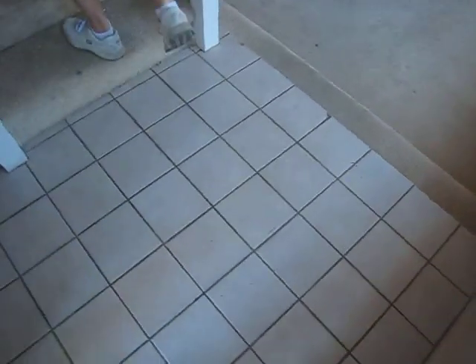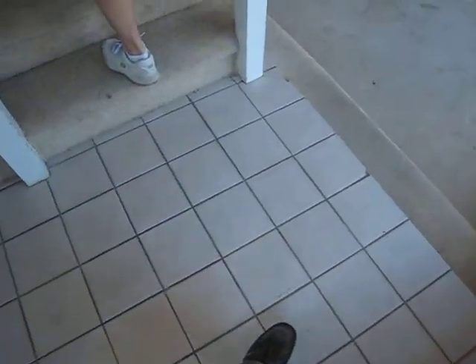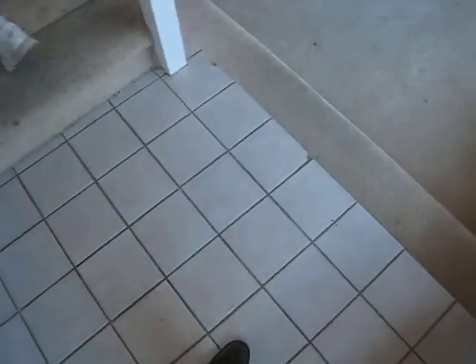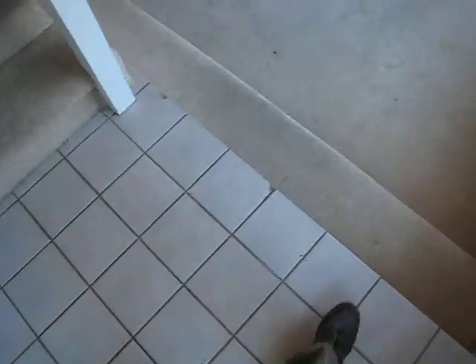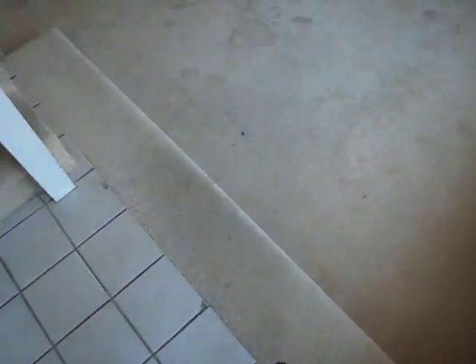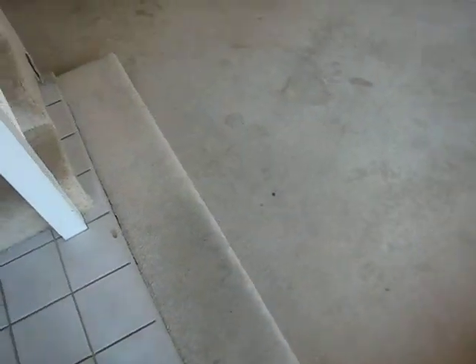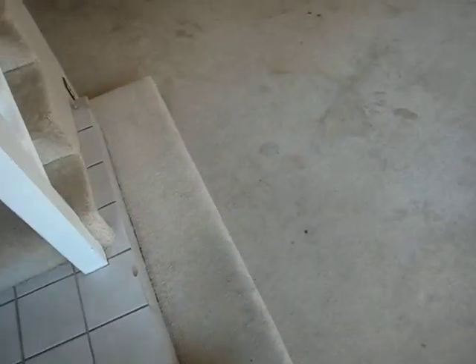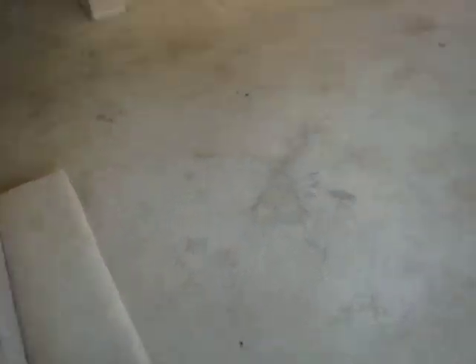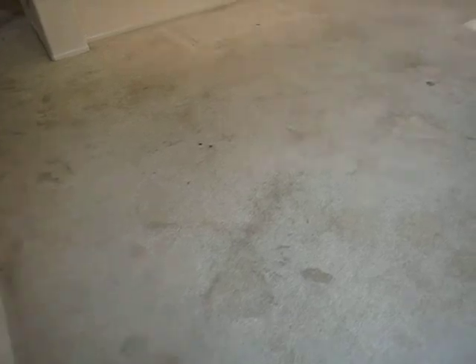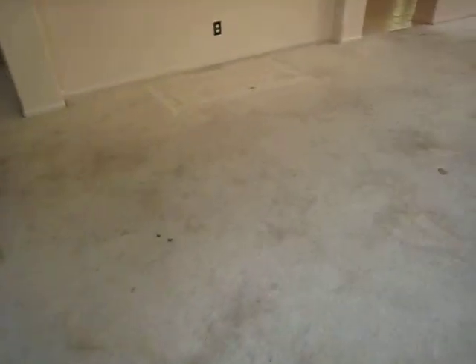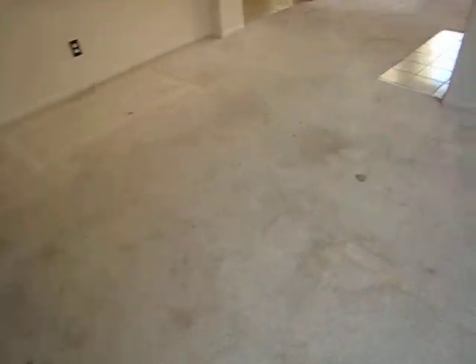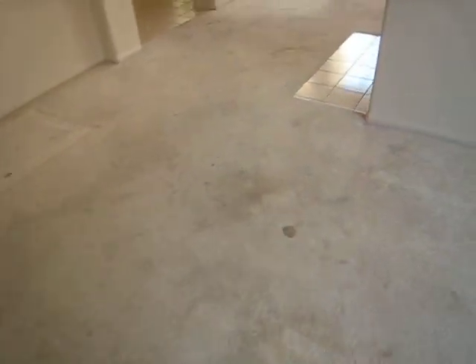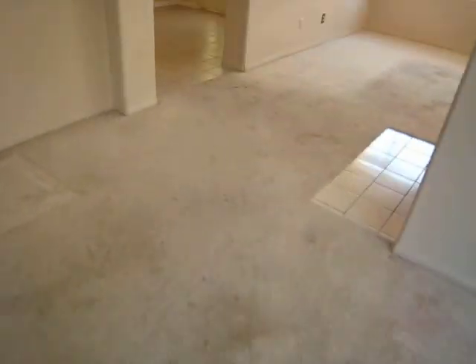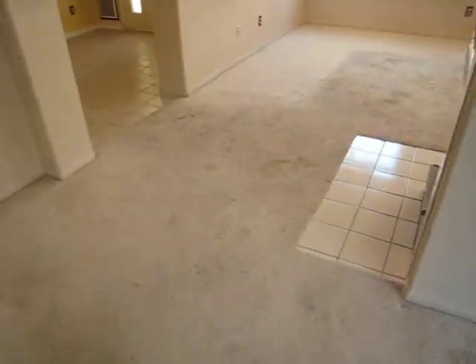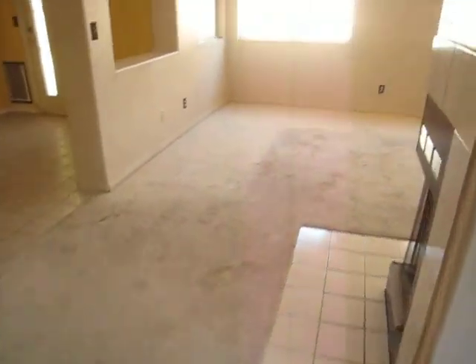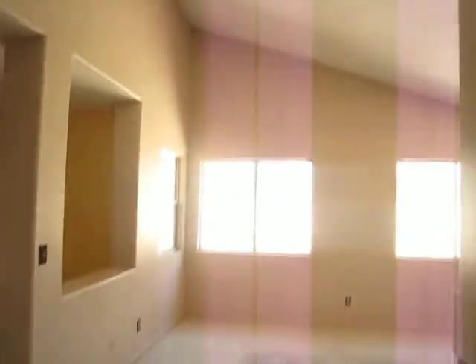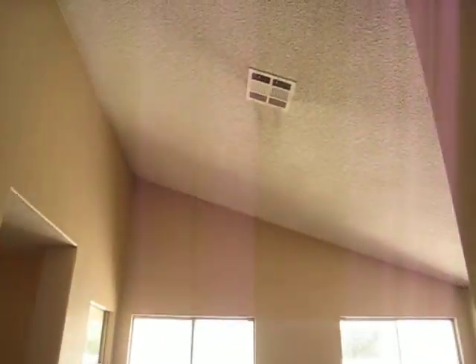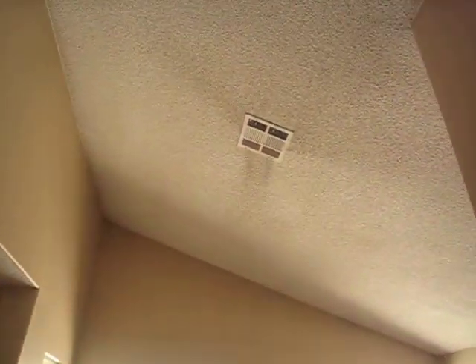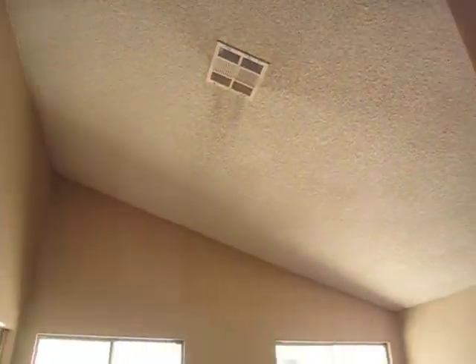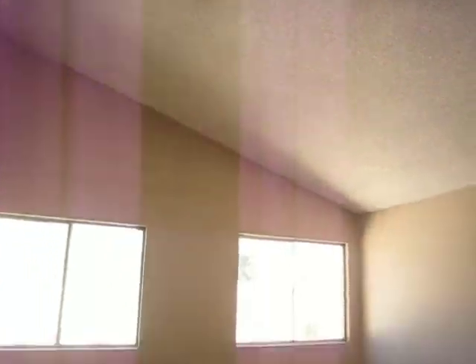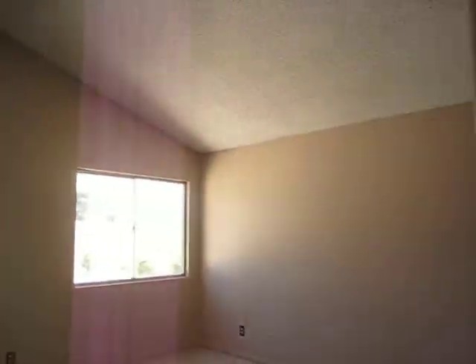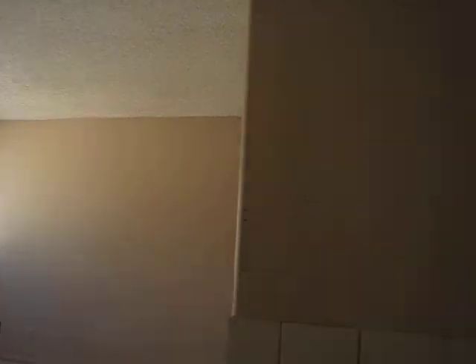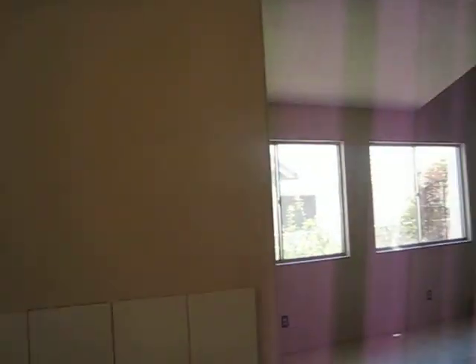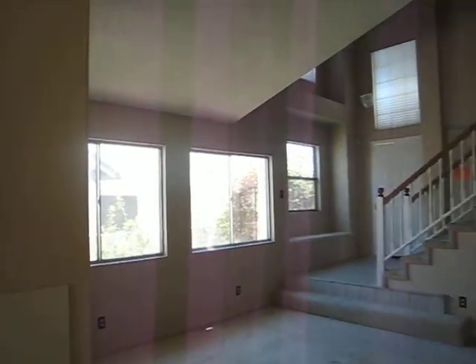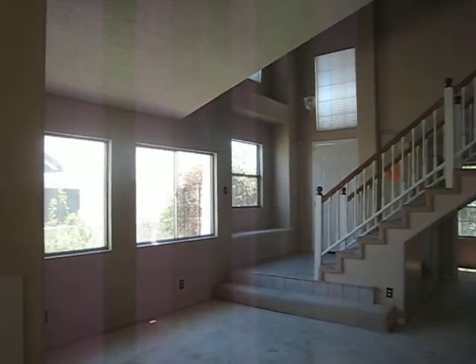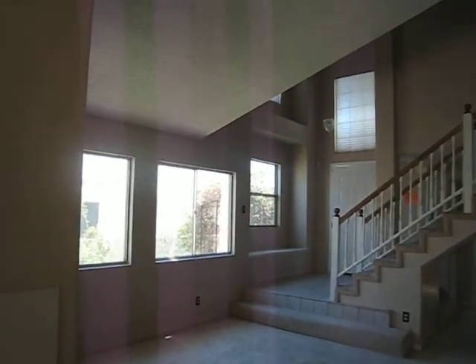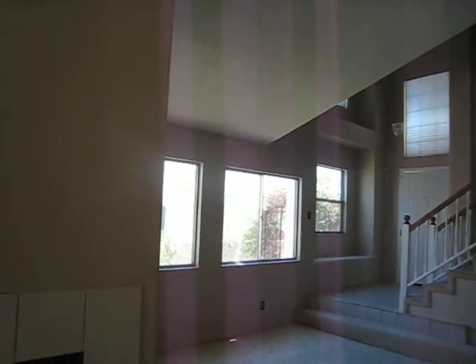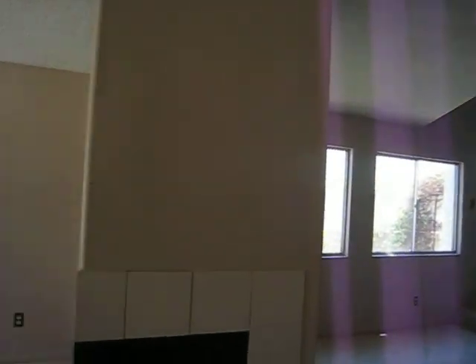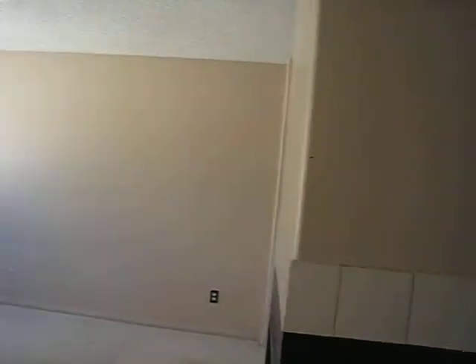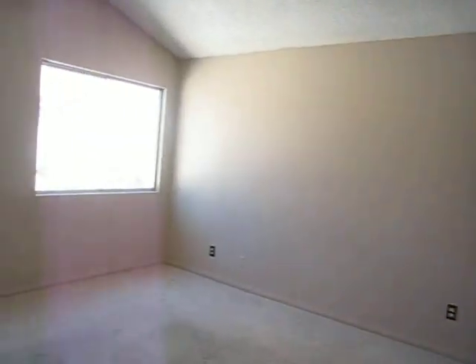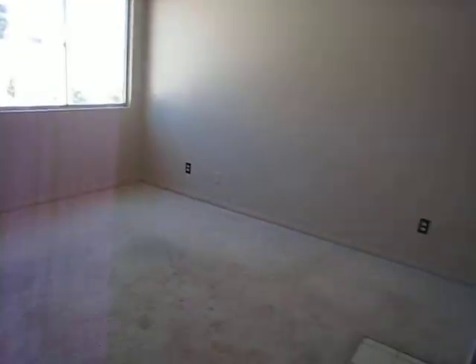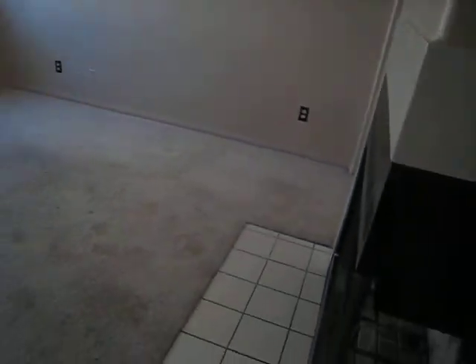The tile is chipped a little bit, but it'll be okay. The carpet needs to be replaced without a doubt. Does not need painting down here. Nice fireplace.